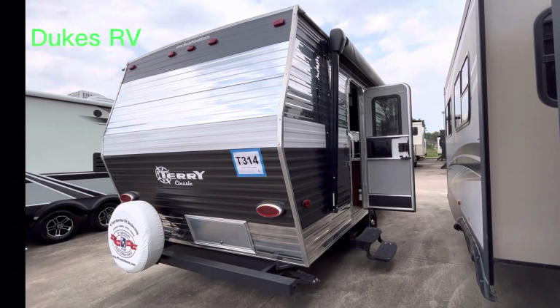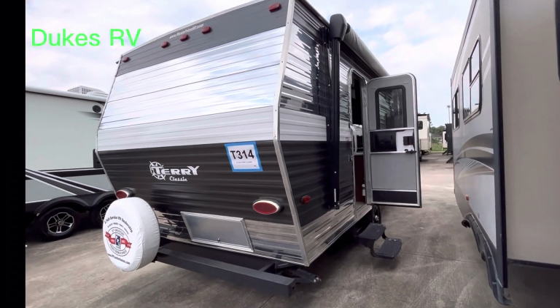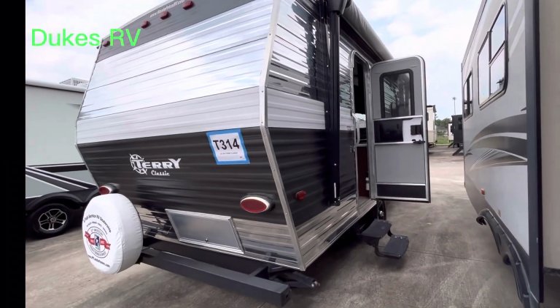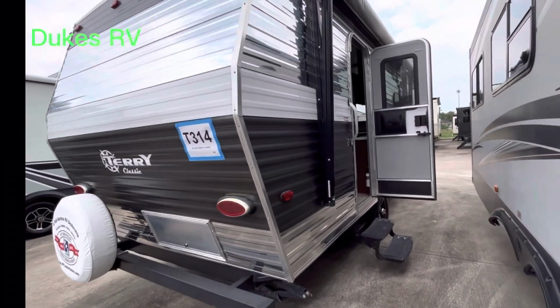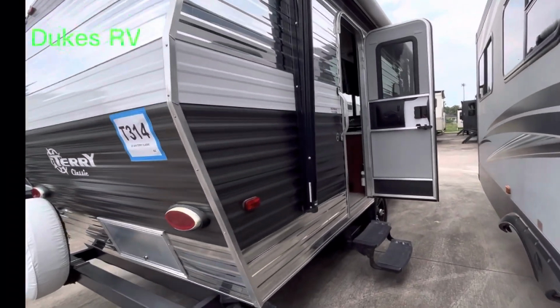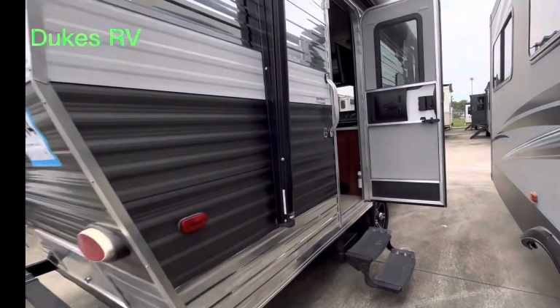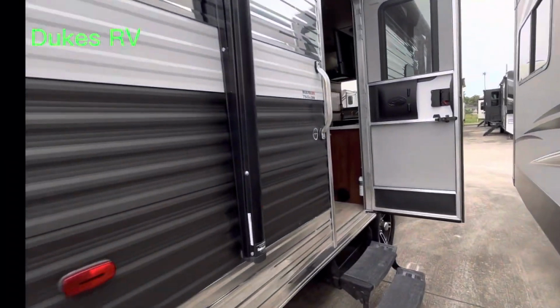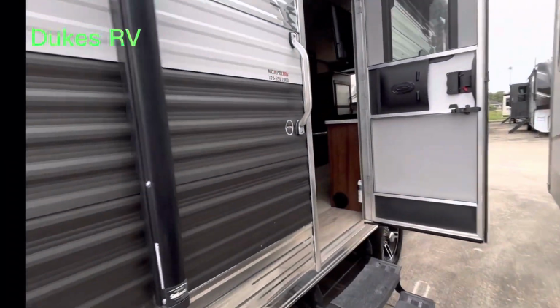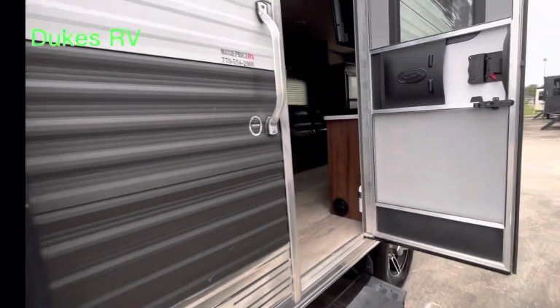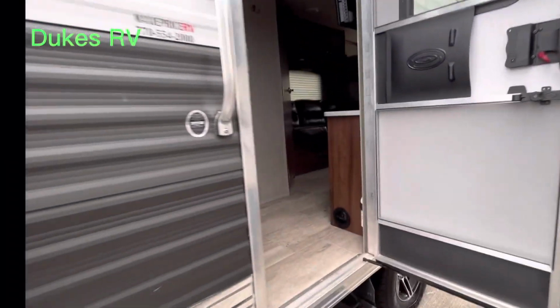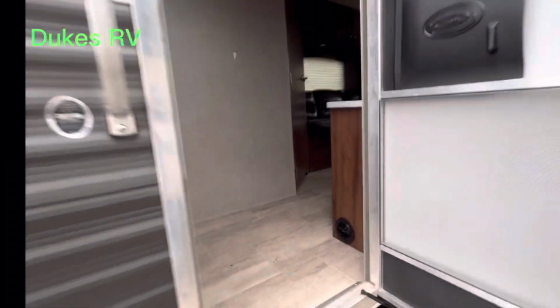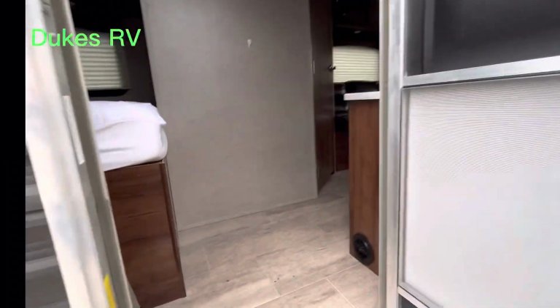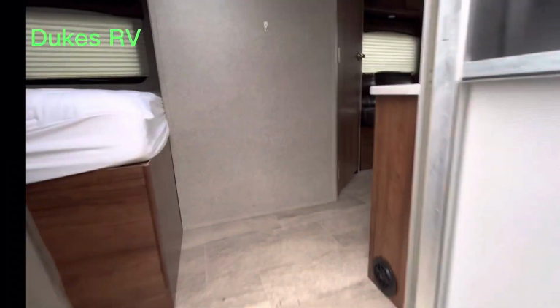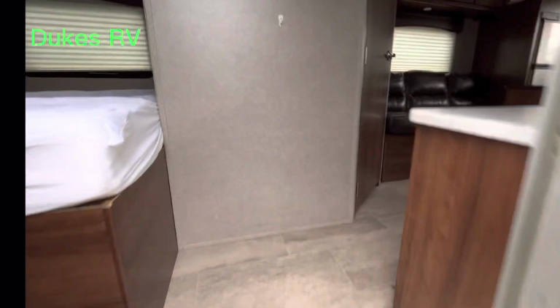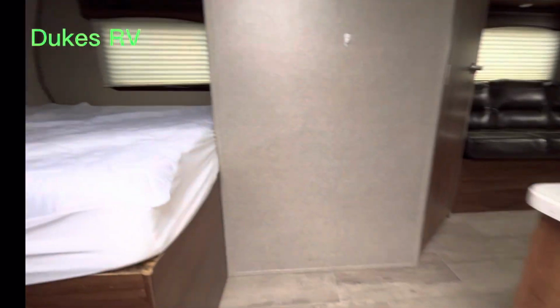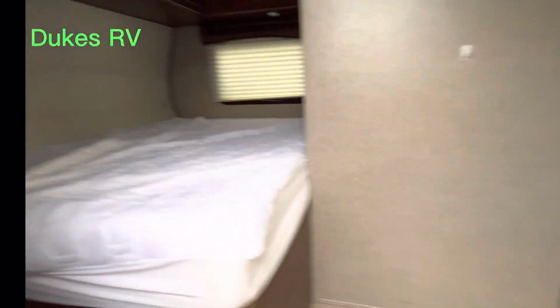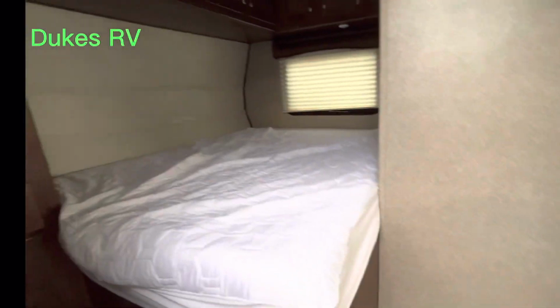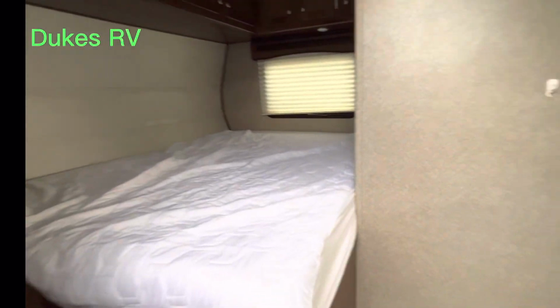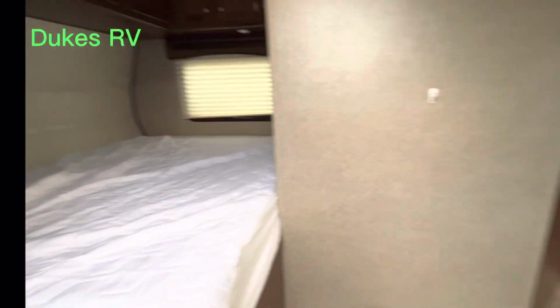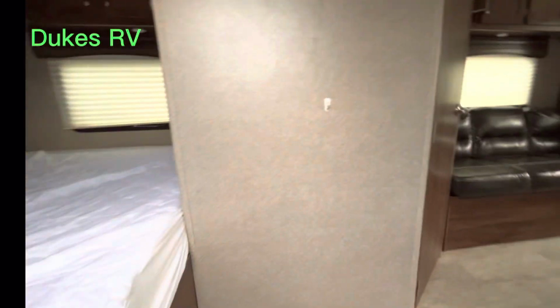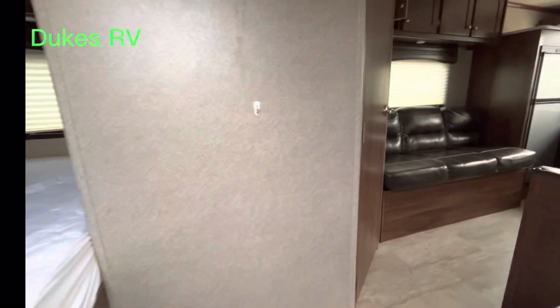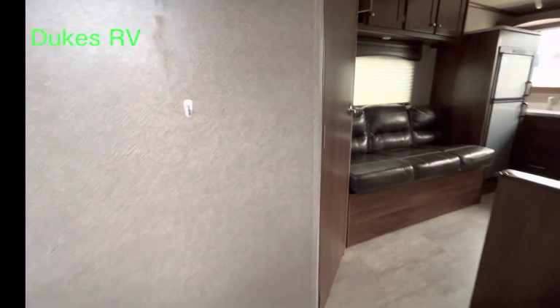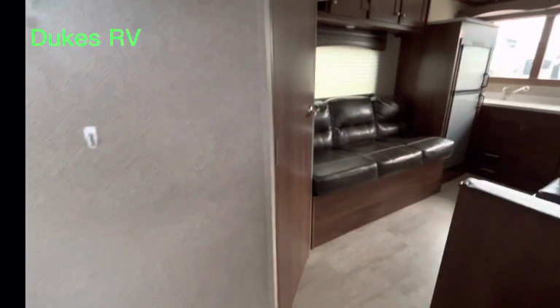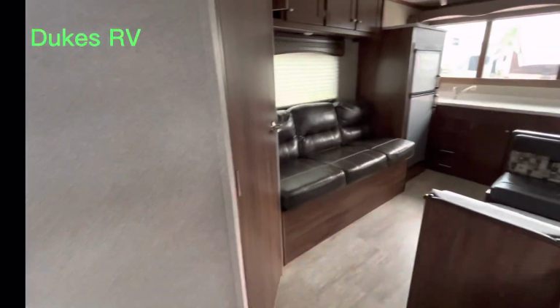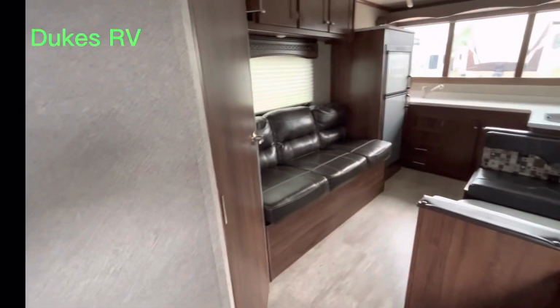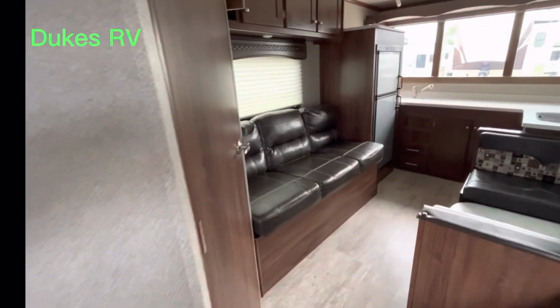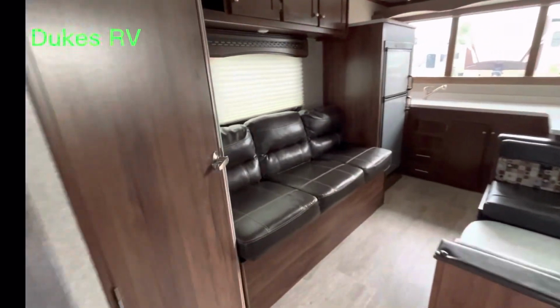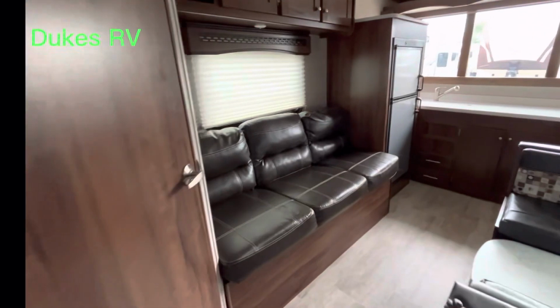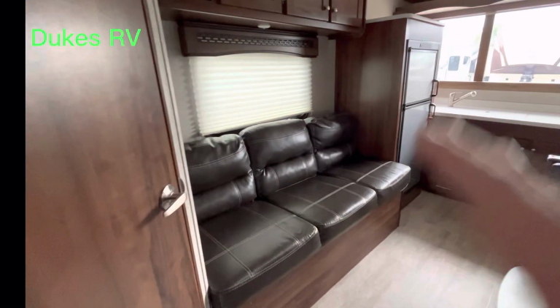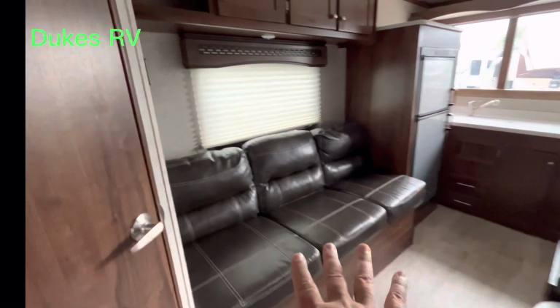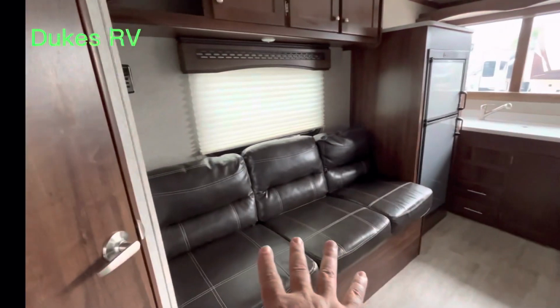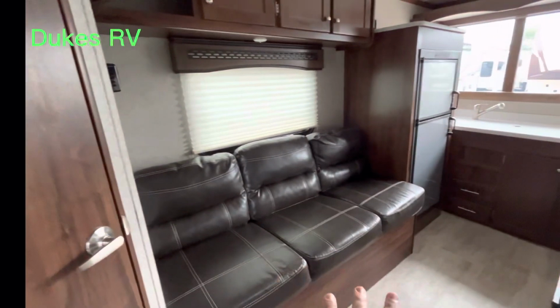I hope you're doing alright today. I'm having a good time. This is a cool RV. I do like this particular RV a lot. I like the floor plan. So when you walk in the door, on the left, we're going to pass by the bathroom.